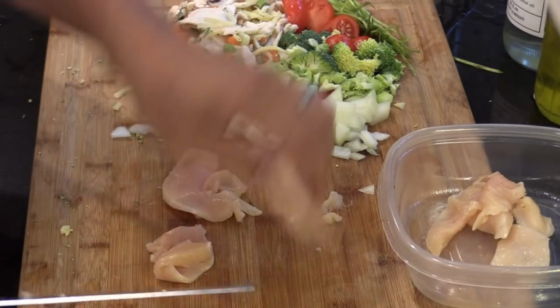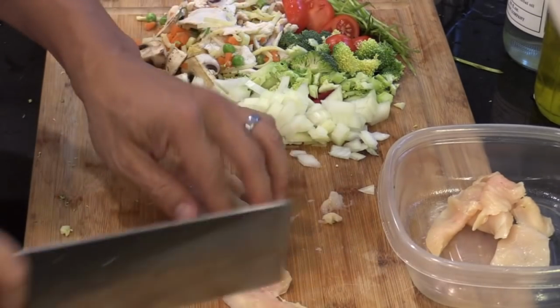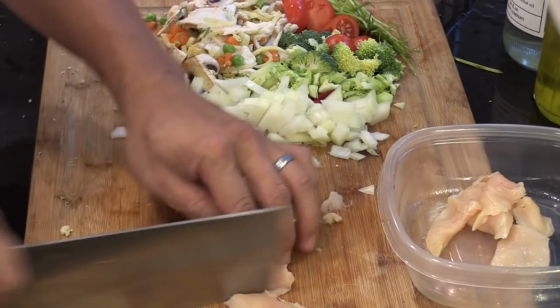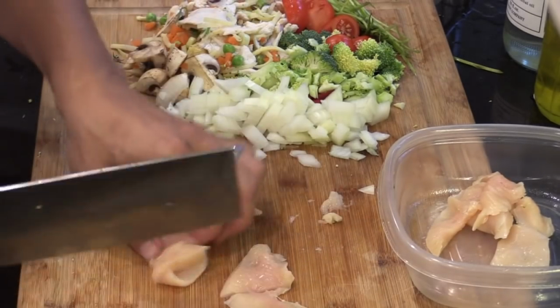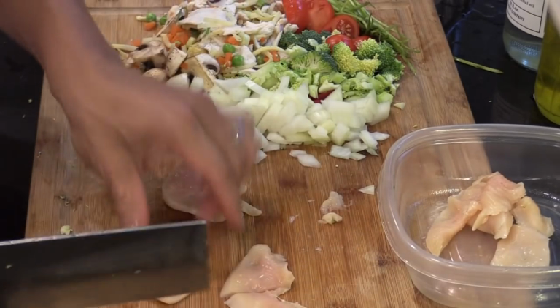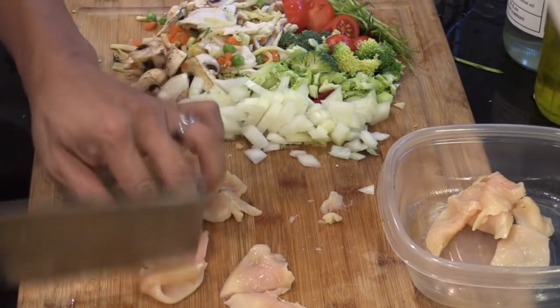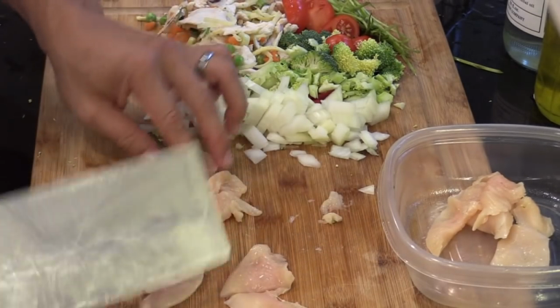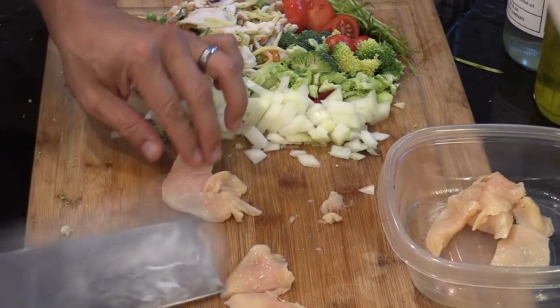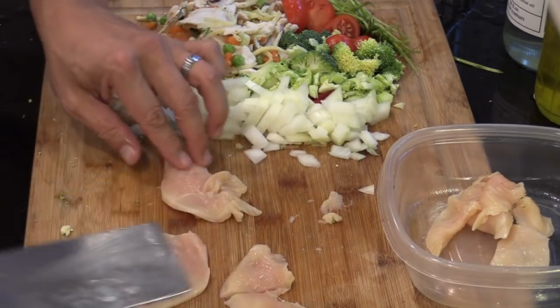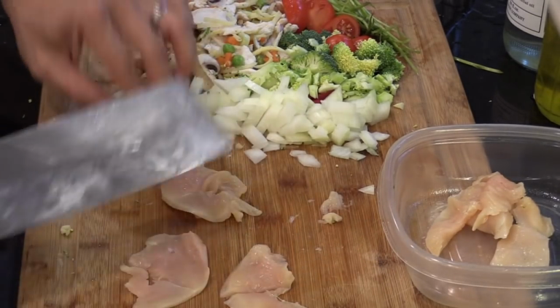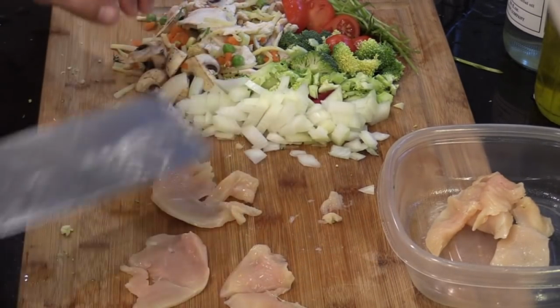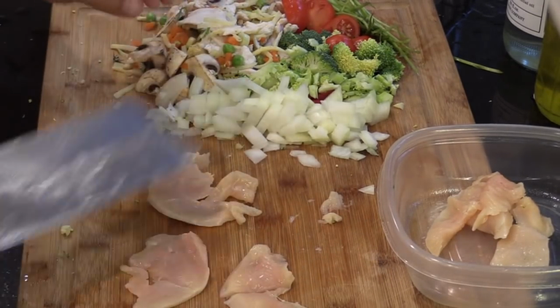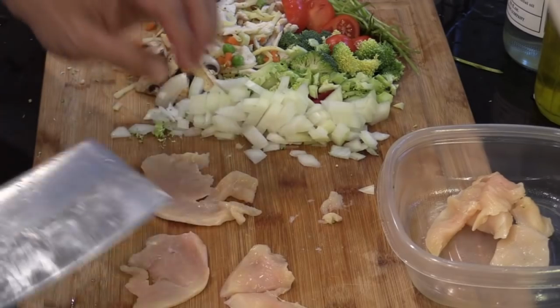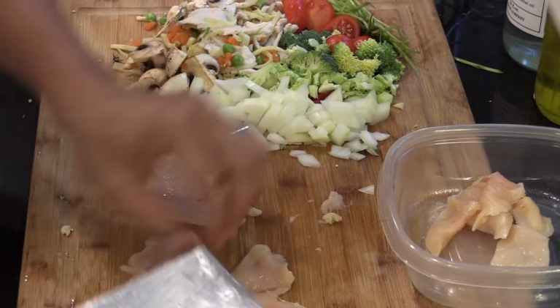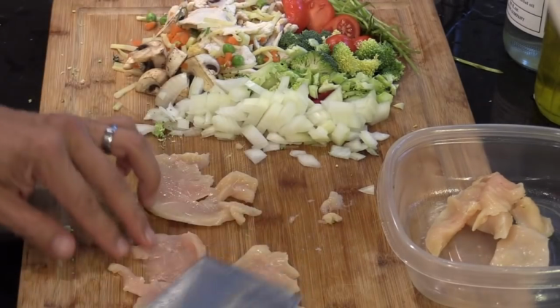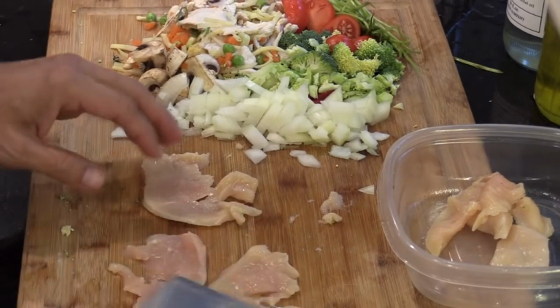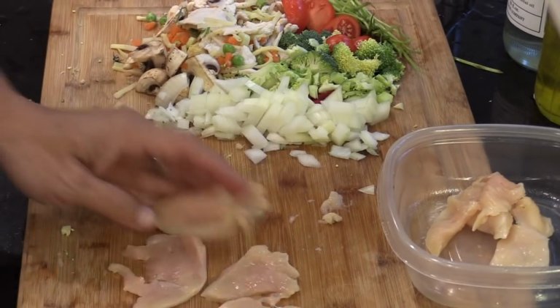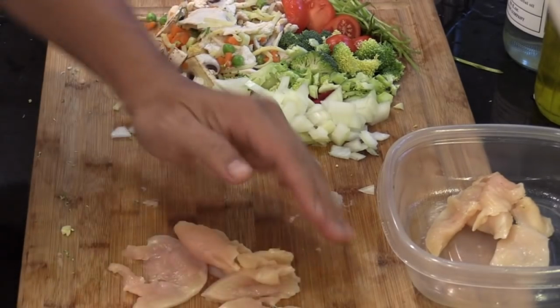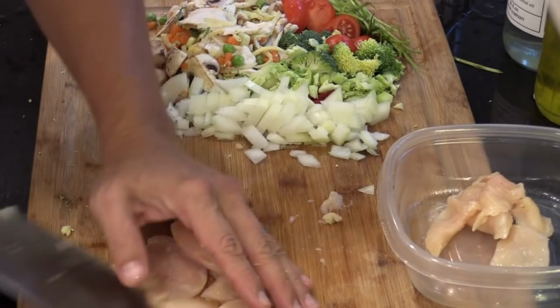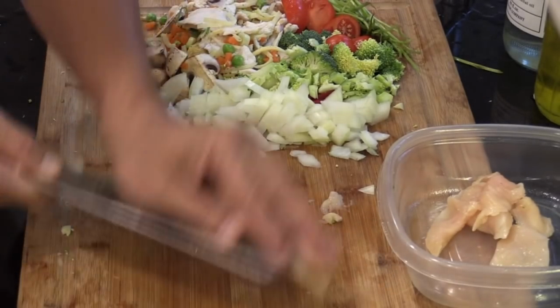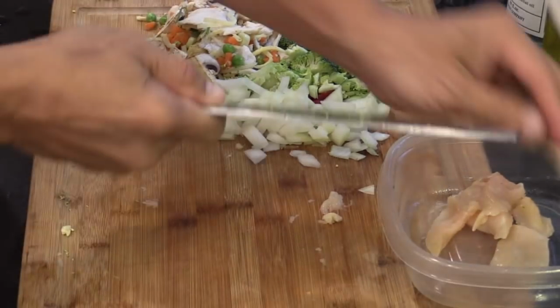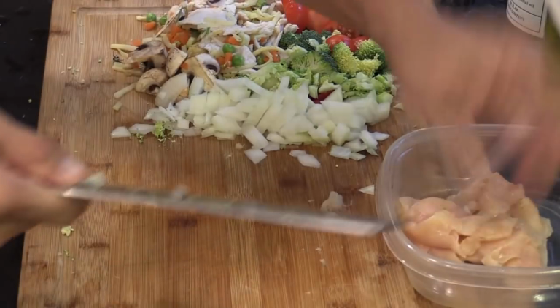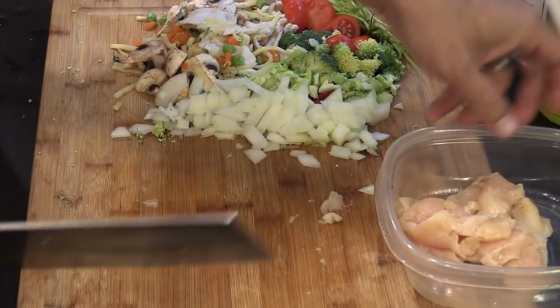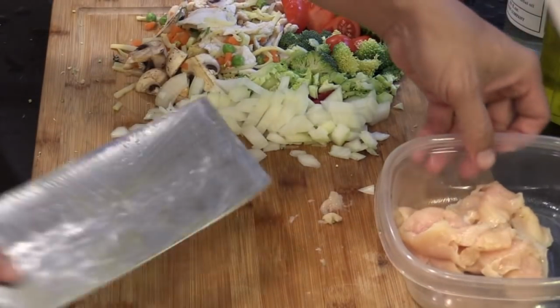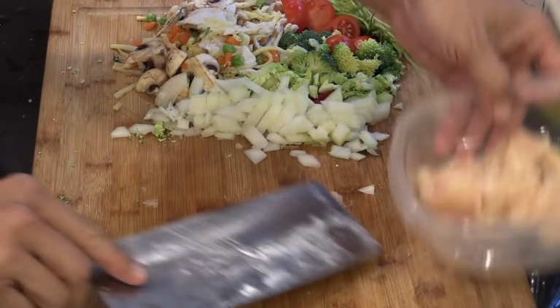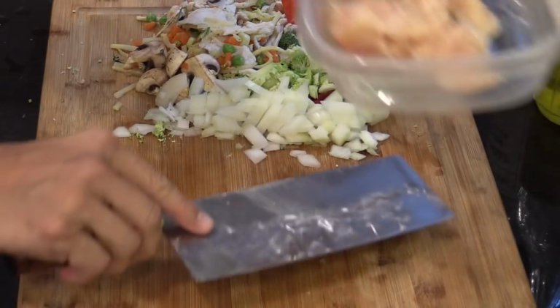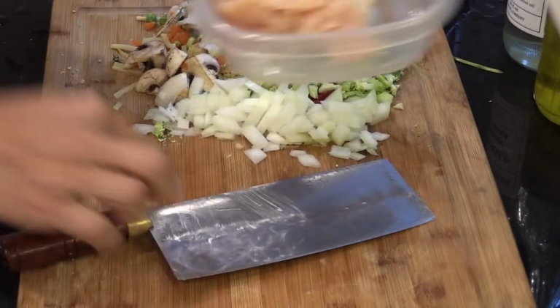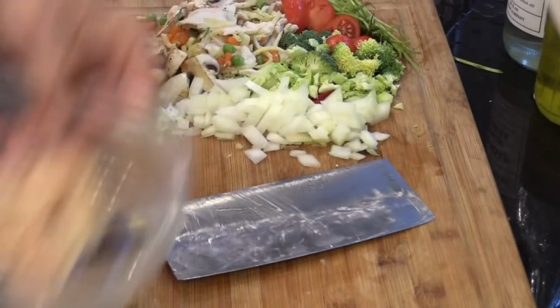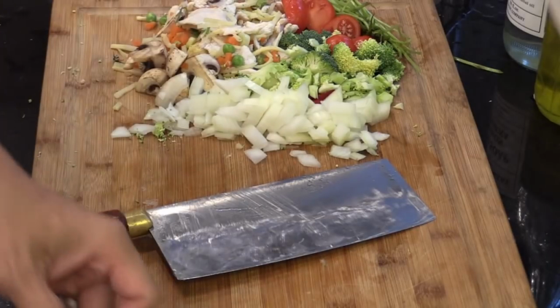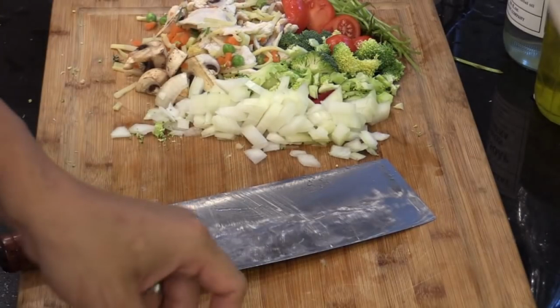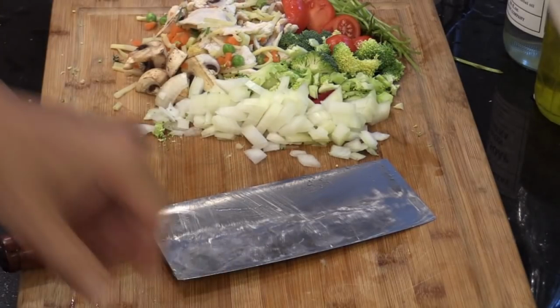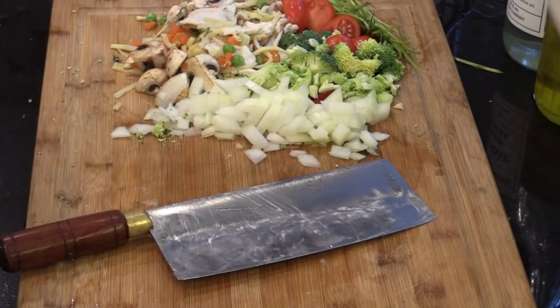We want the thickness about the same. Put it right here. We are ready to cook.